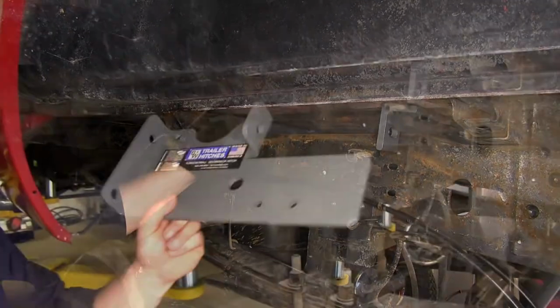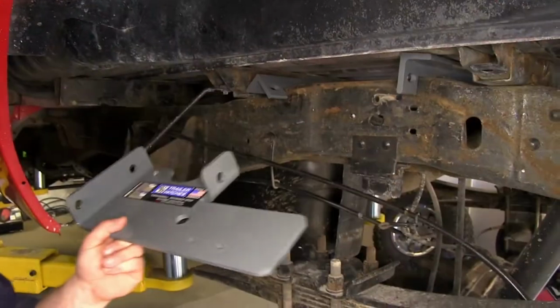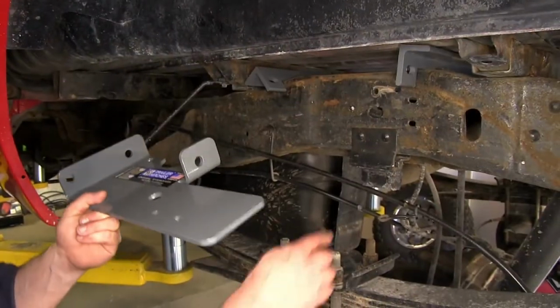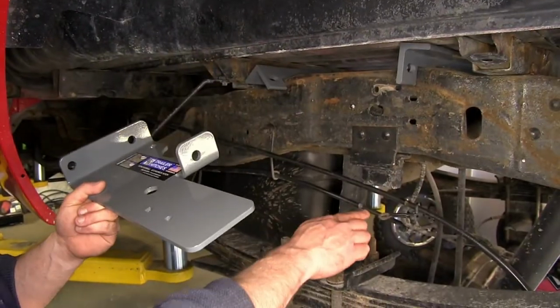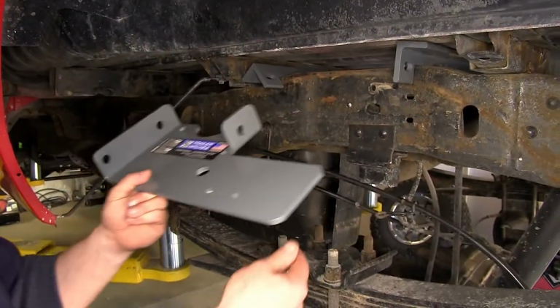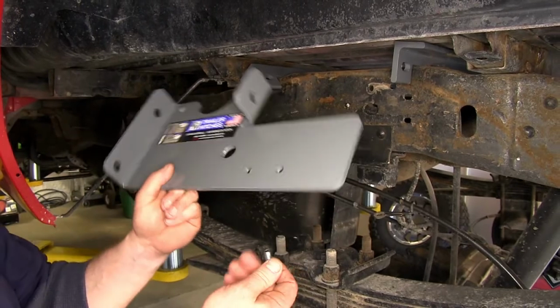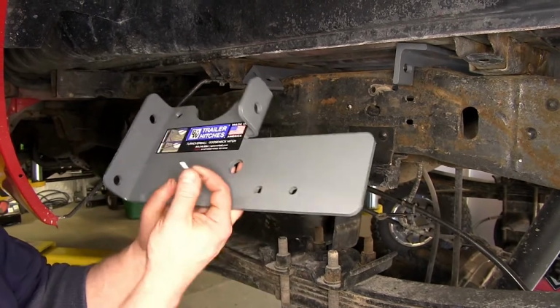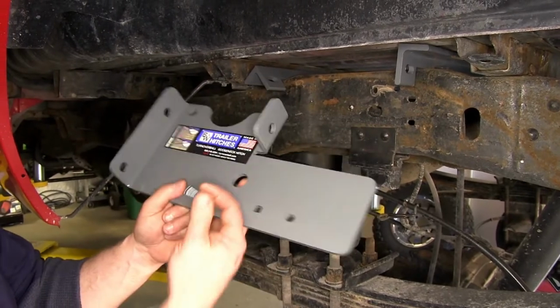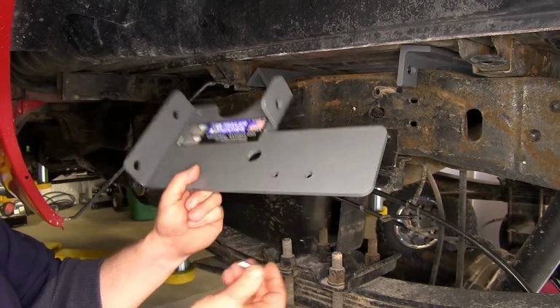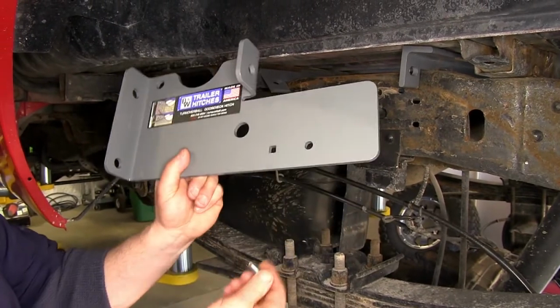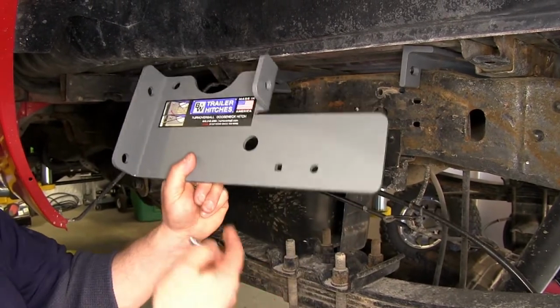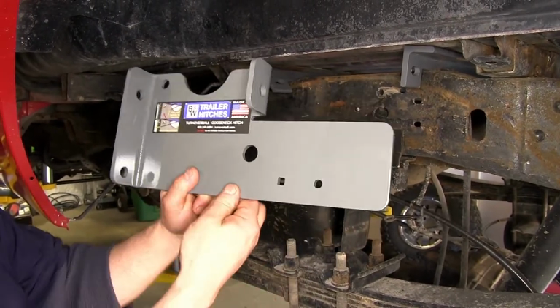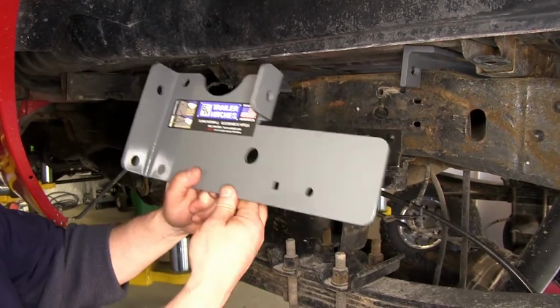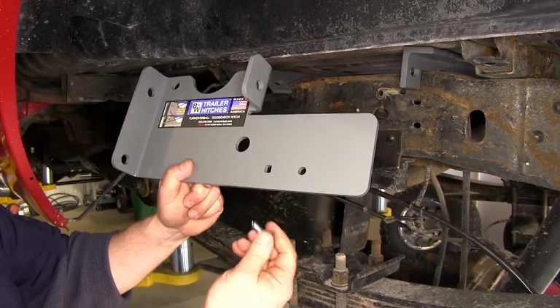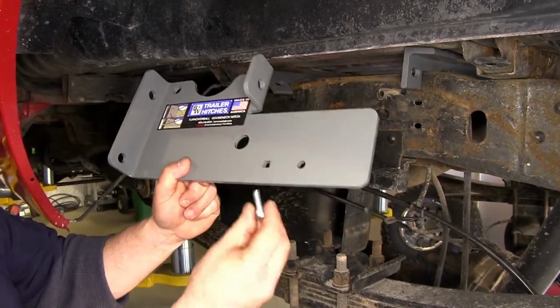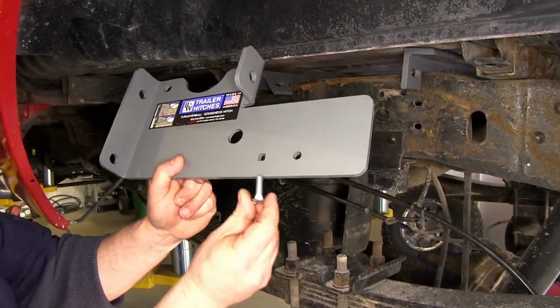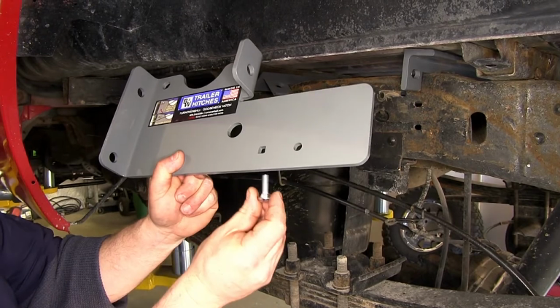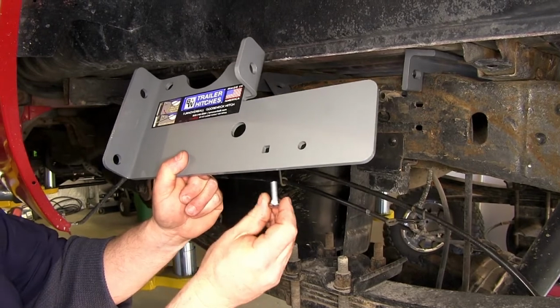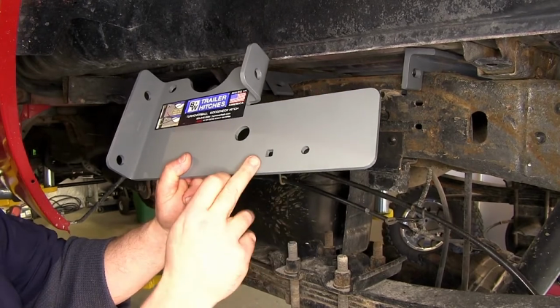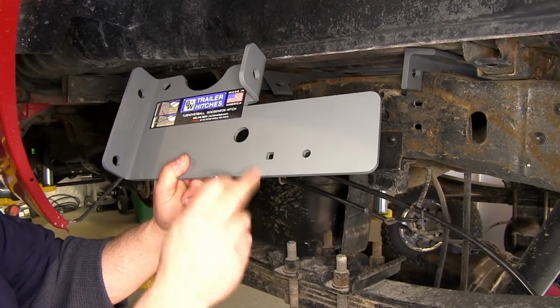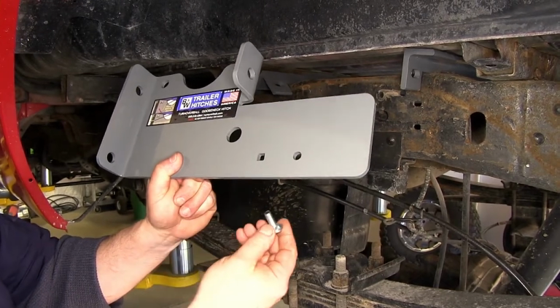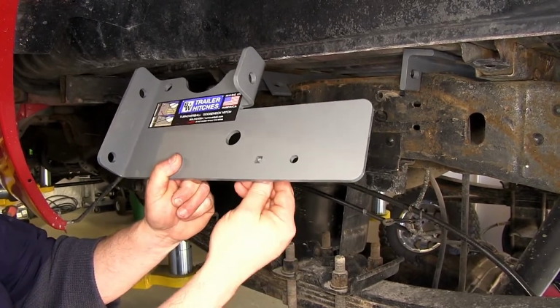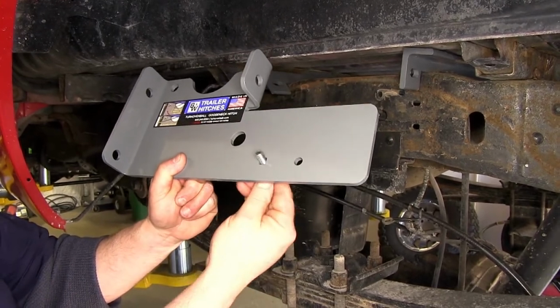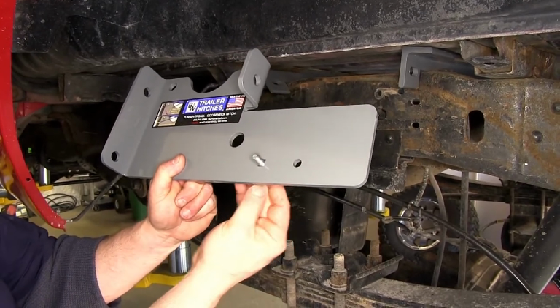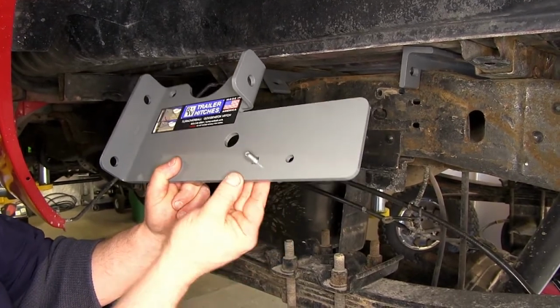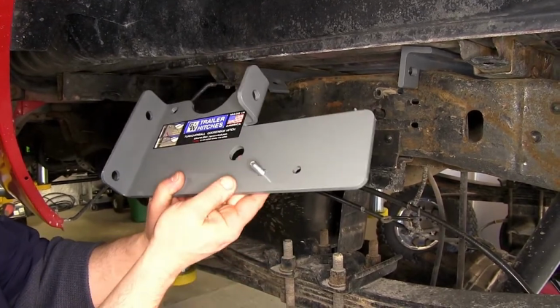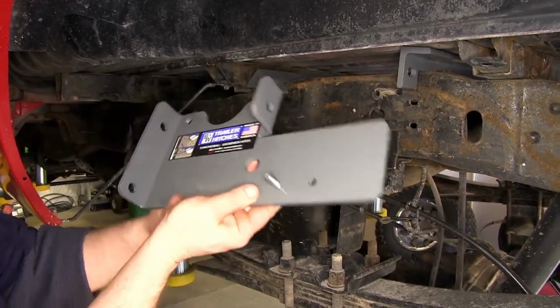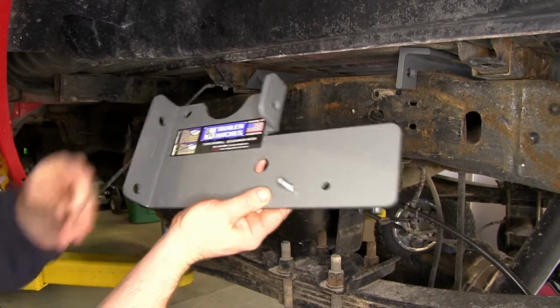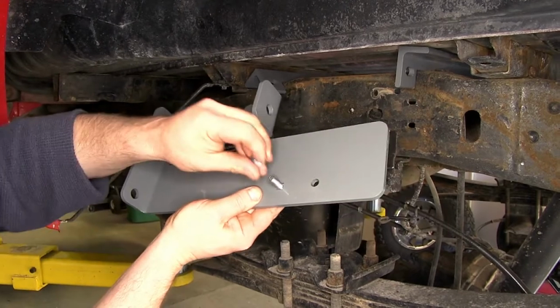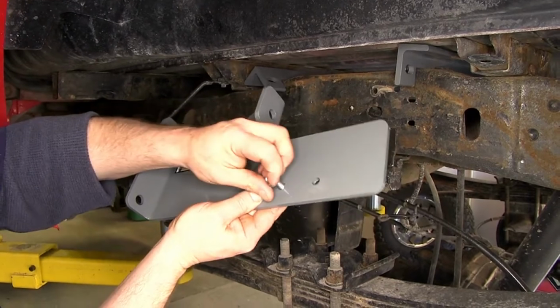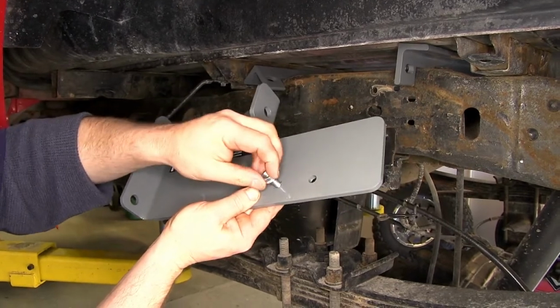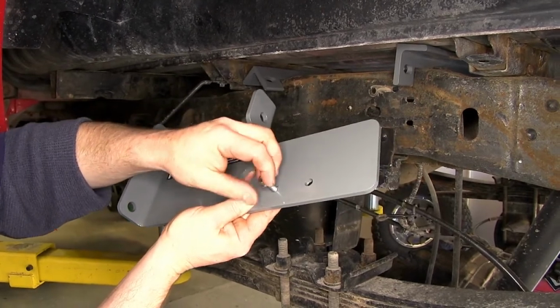Now since we had to remove the emergency brake bracket, we need to go ahead and install a 5/16 carriage bolt through the square hole on the driver's side side plate. Do that from the rear side, and then we're going to install a nut to hold it in place for now.